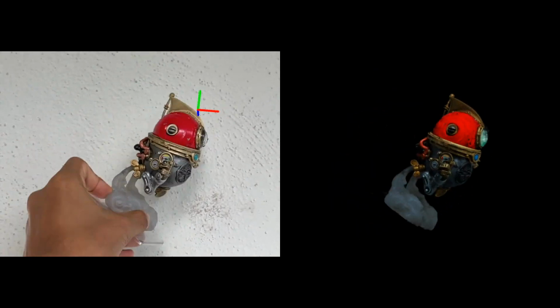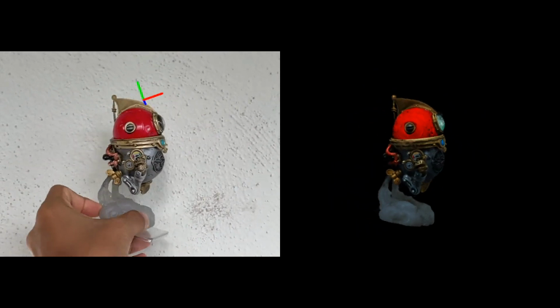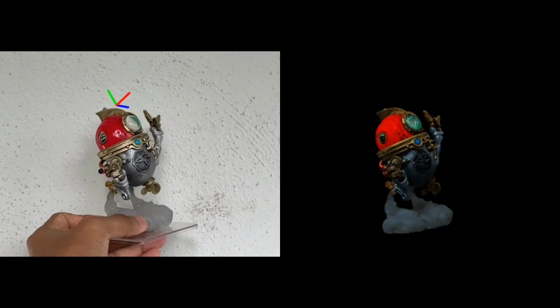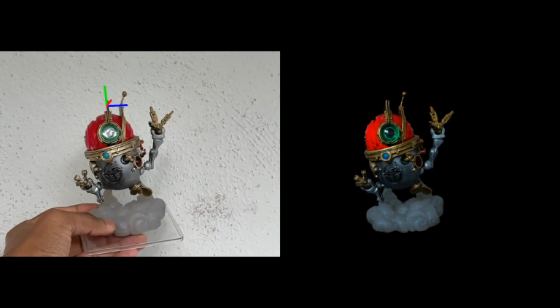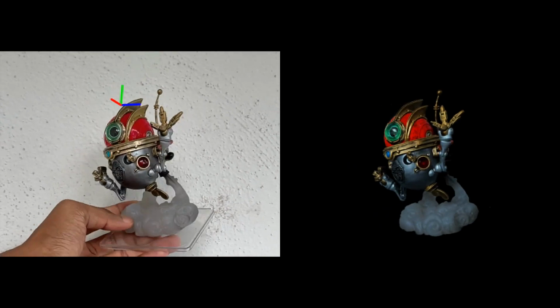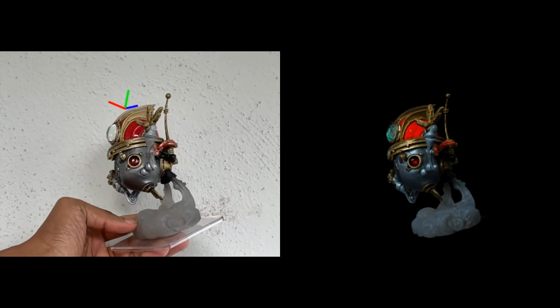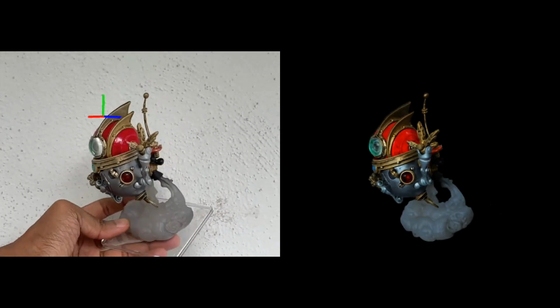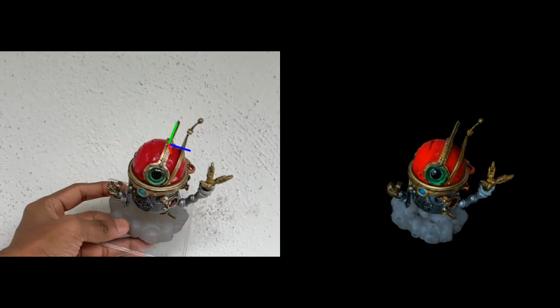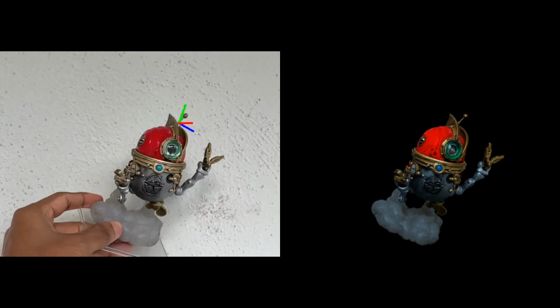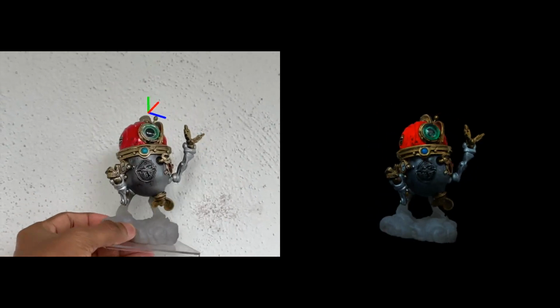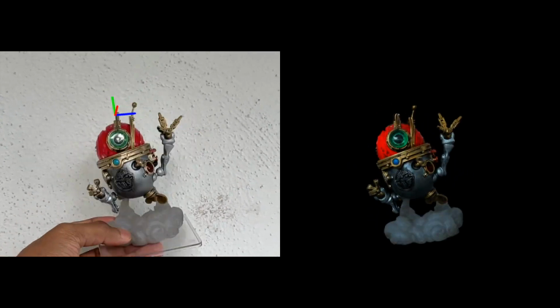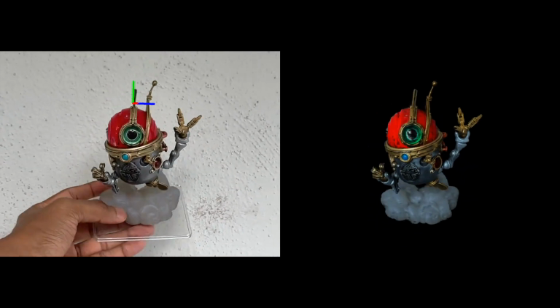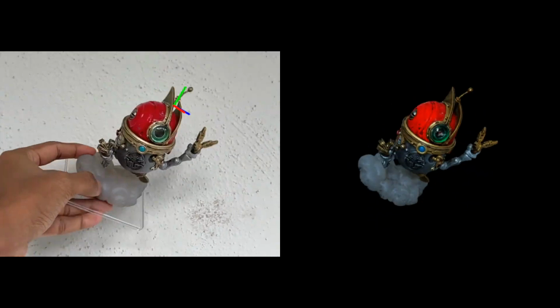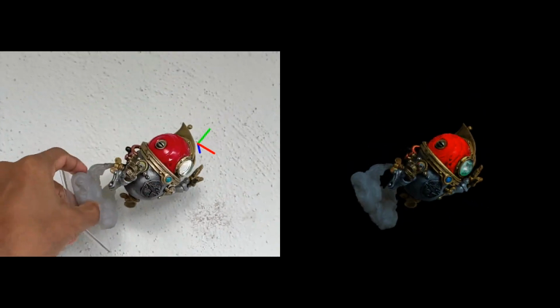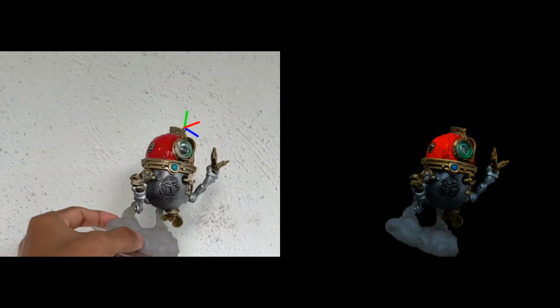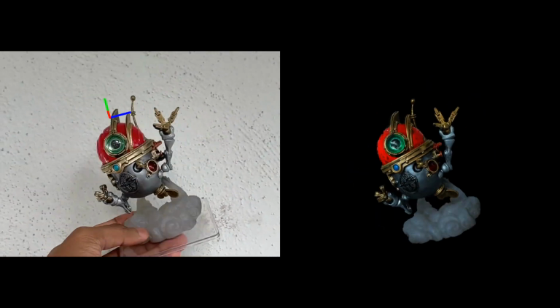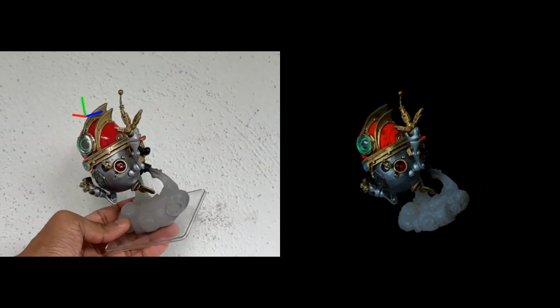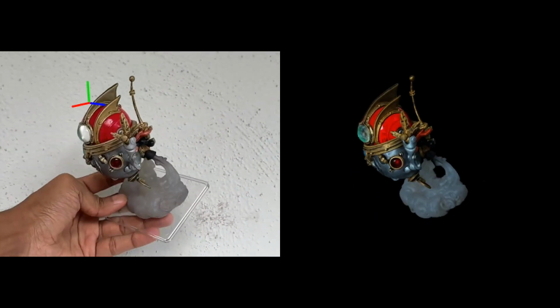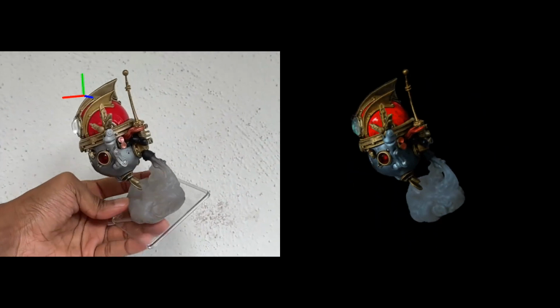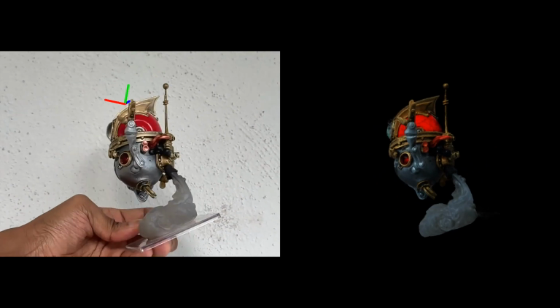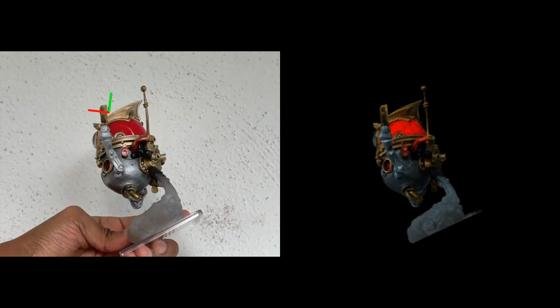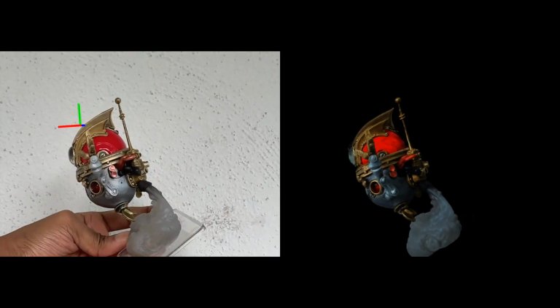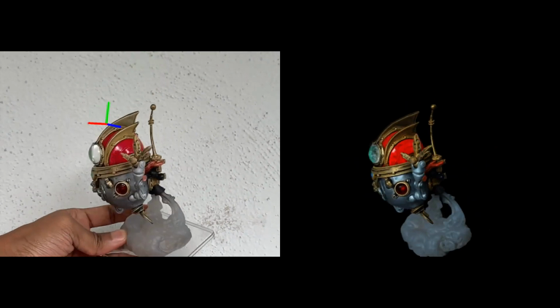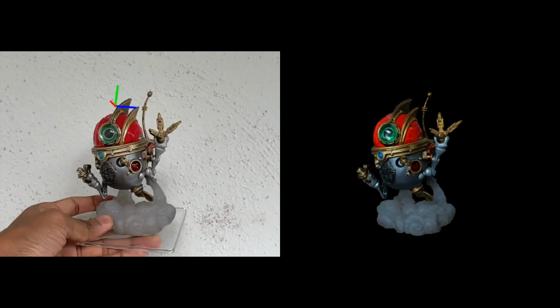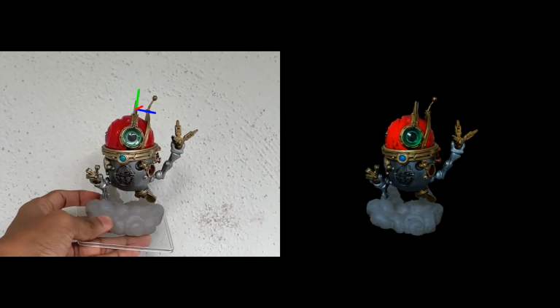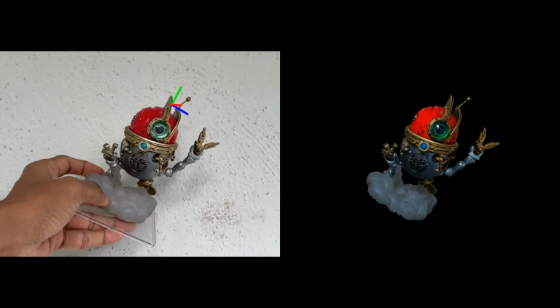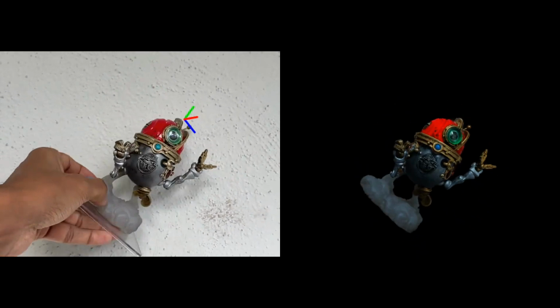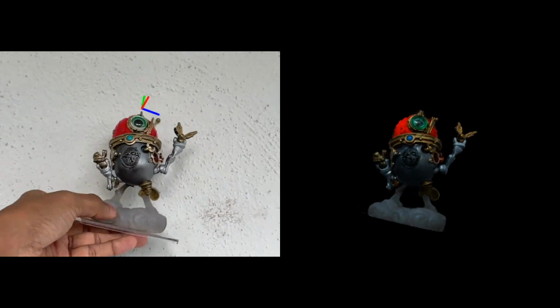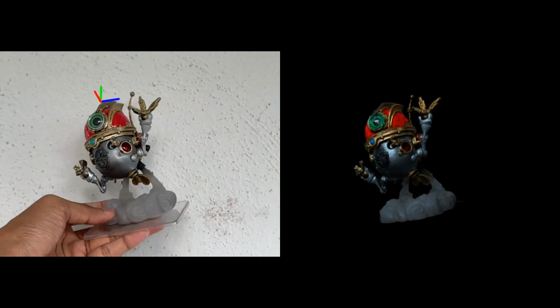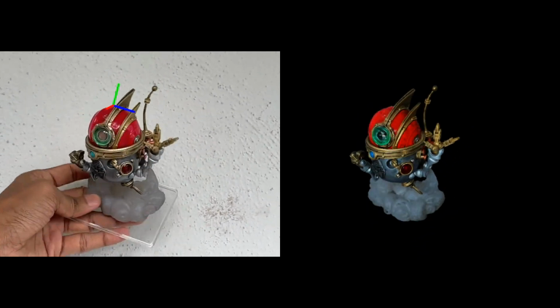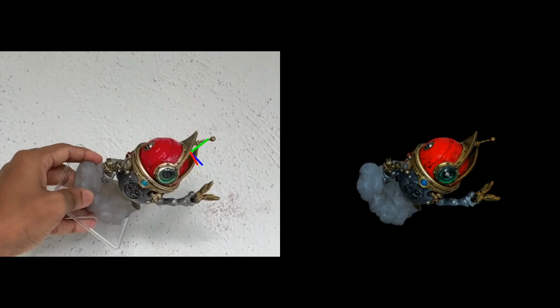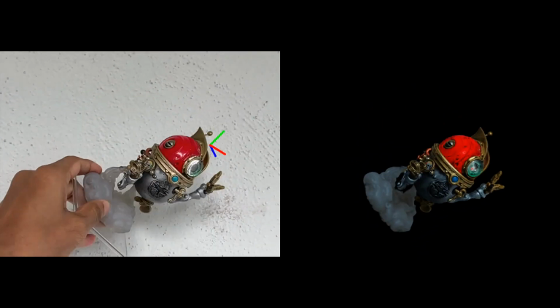Using our method, we achieve pixel-level accuracy of tracking with effectively zero data labeling. Tracking is jitter-free without the need for any additional temporal filter.